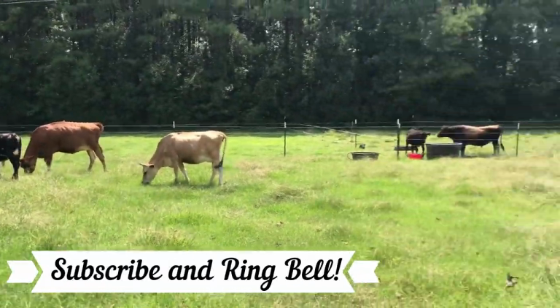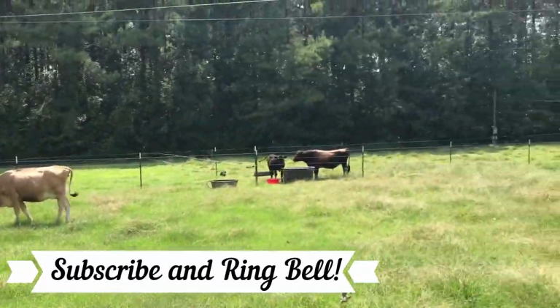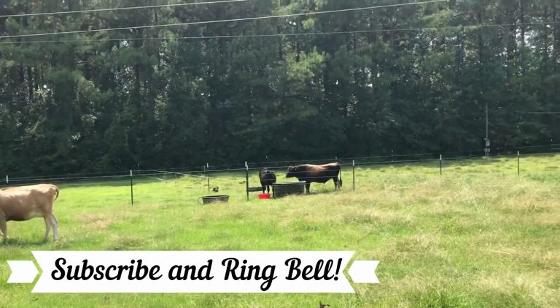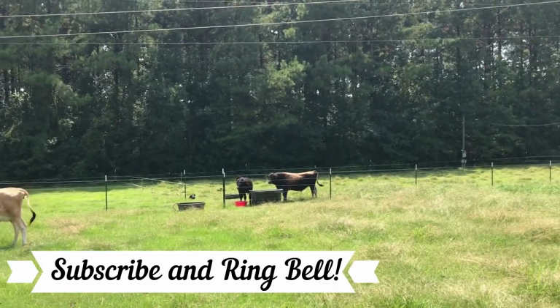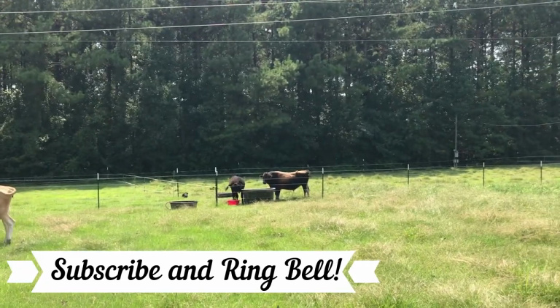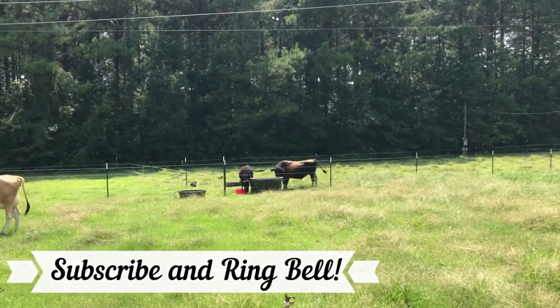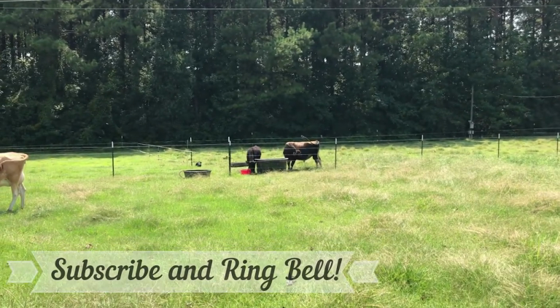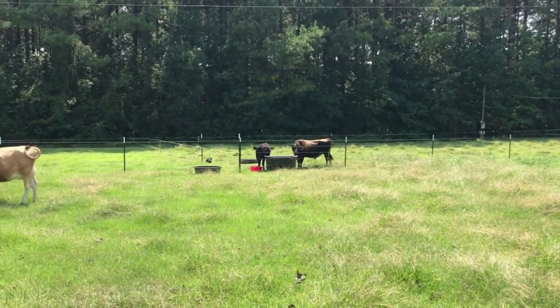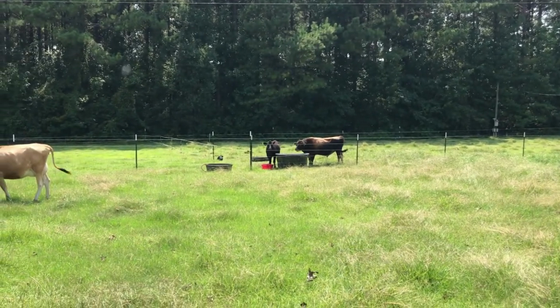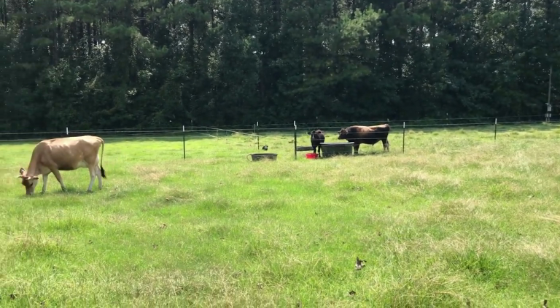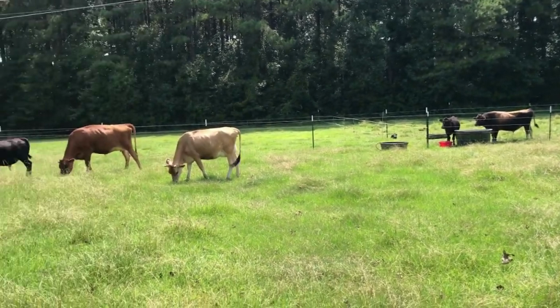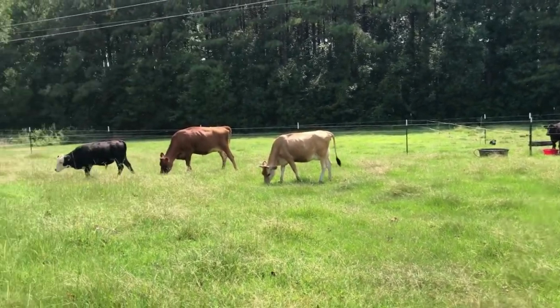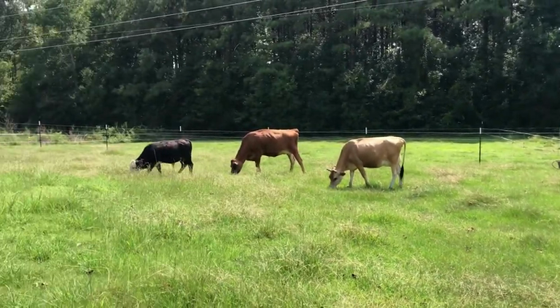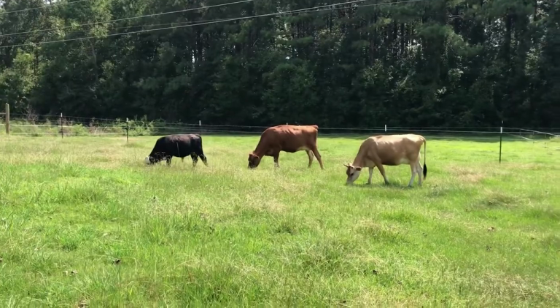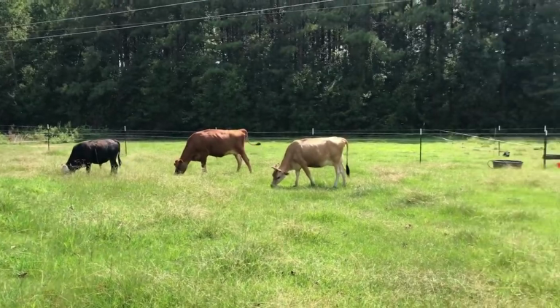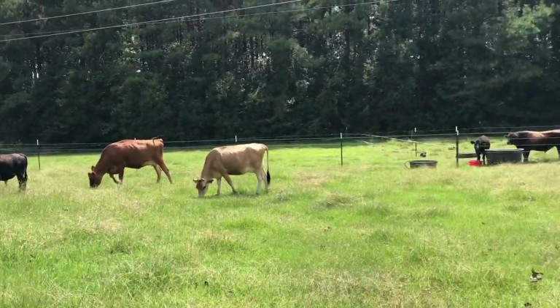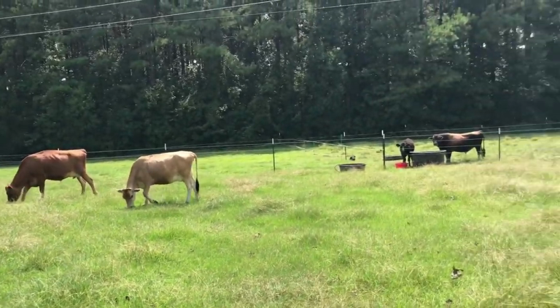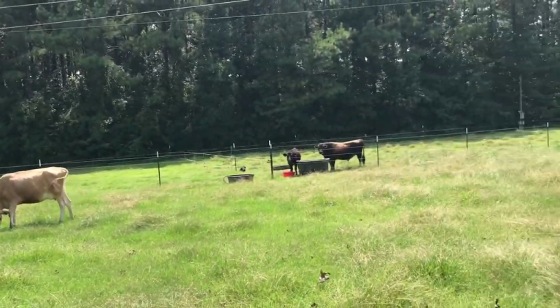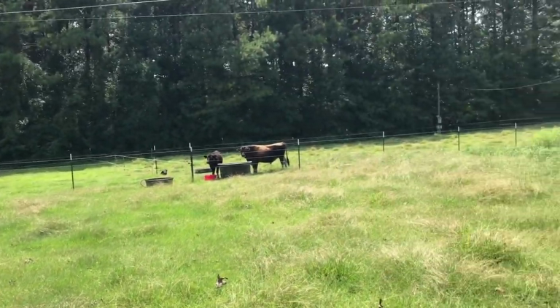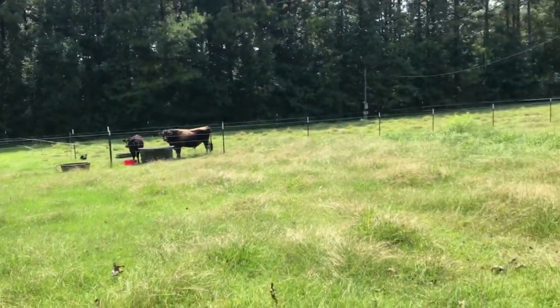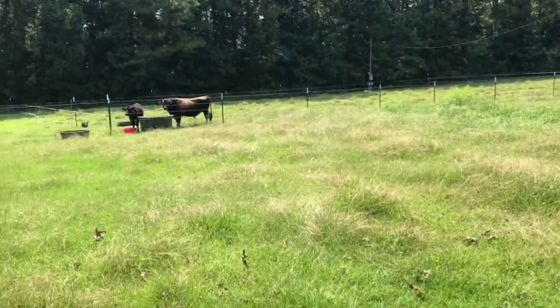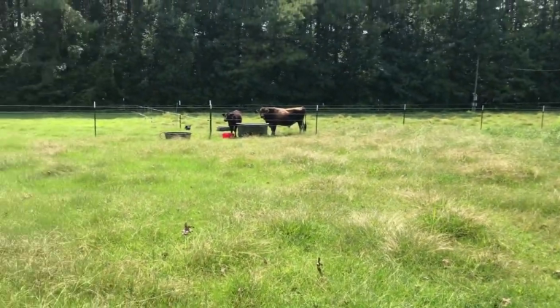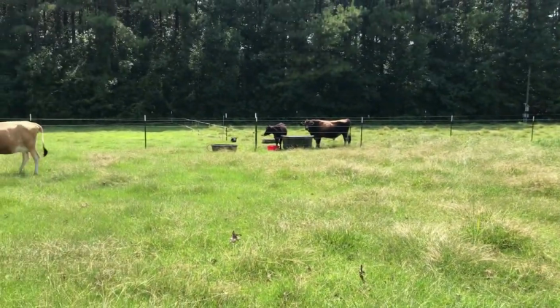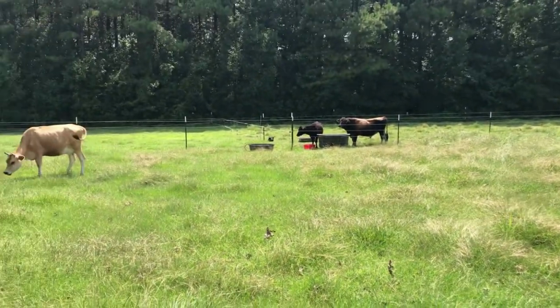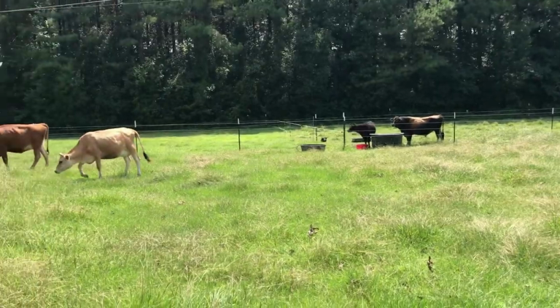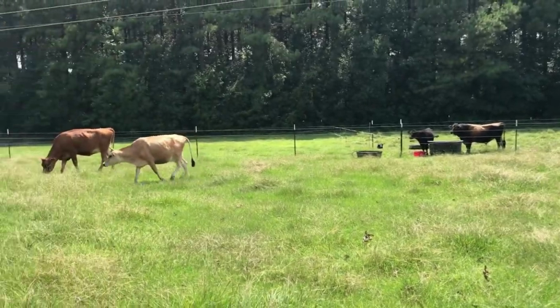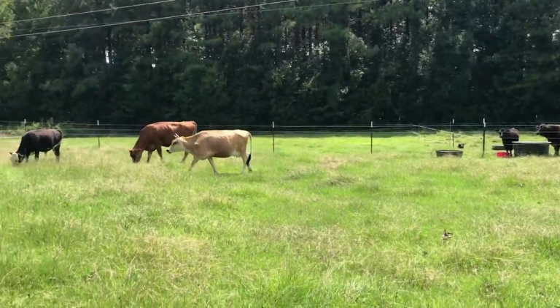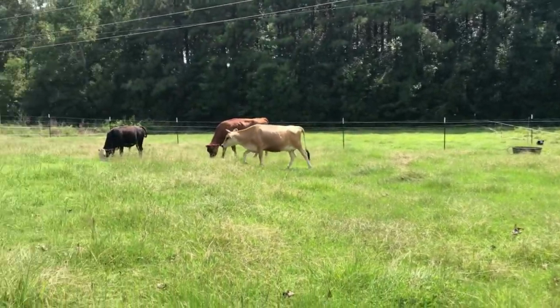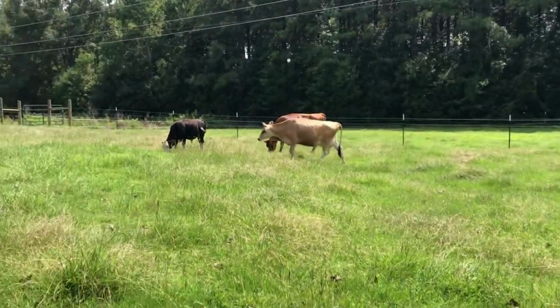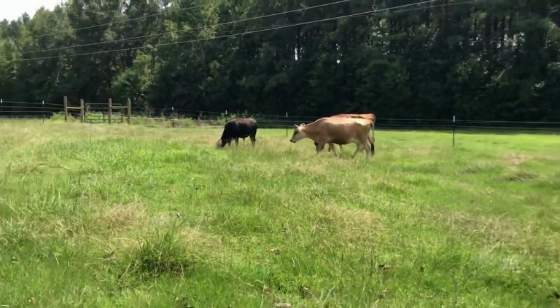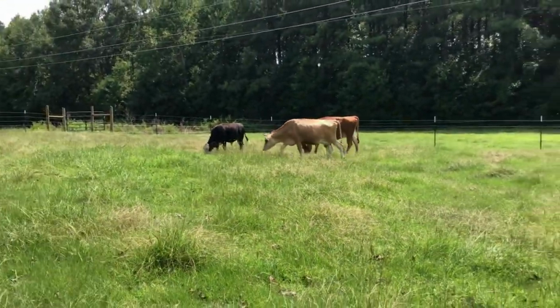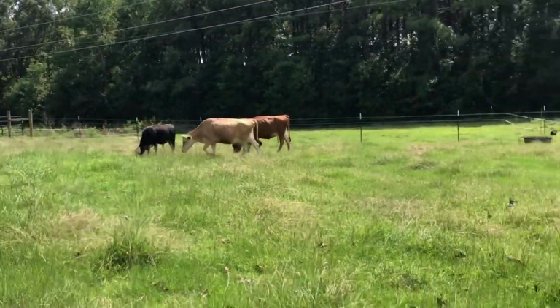They keep bellowing to each other. We're gonna end this video, go mess with the scythe a little bit more, have a little more fun, and call it a day. Happy homesteading, y'all!